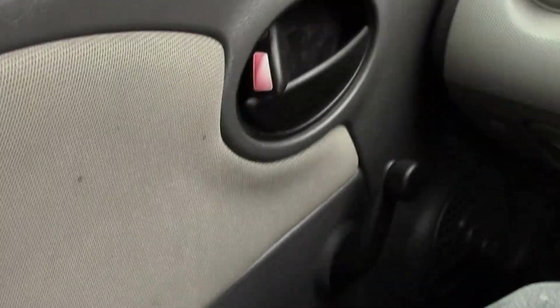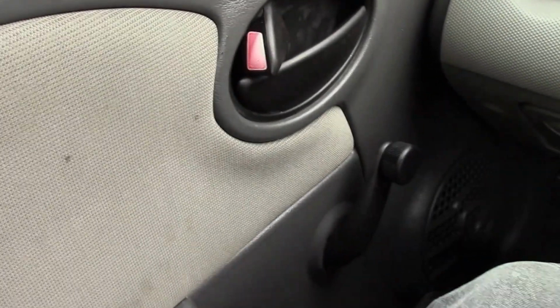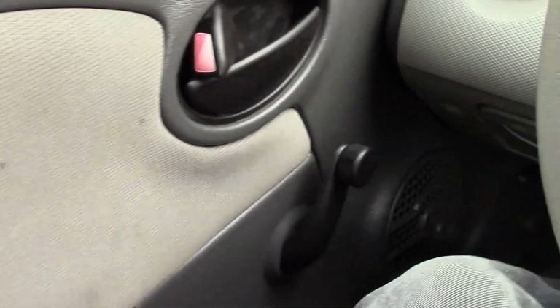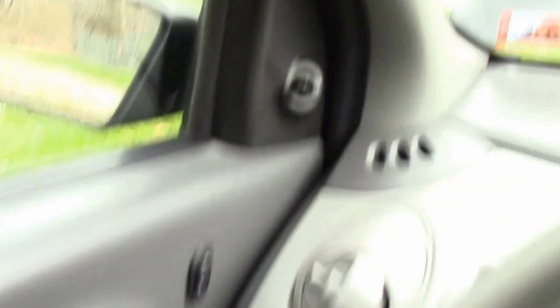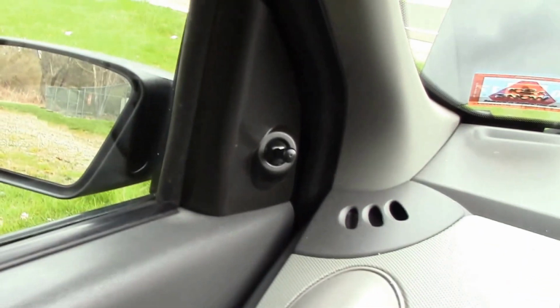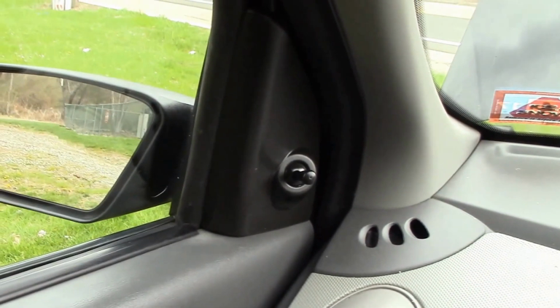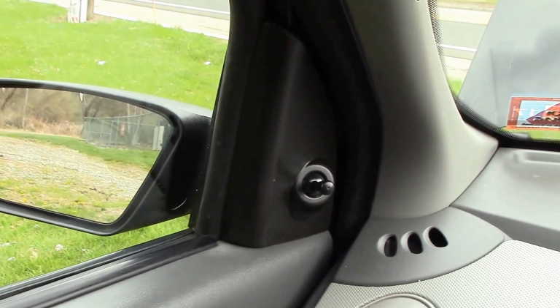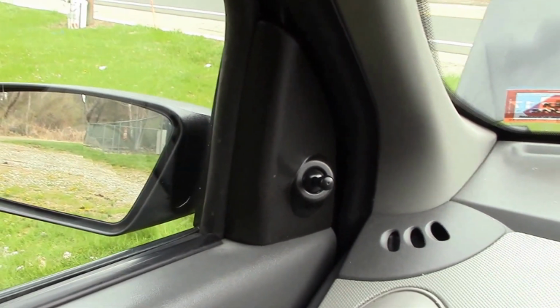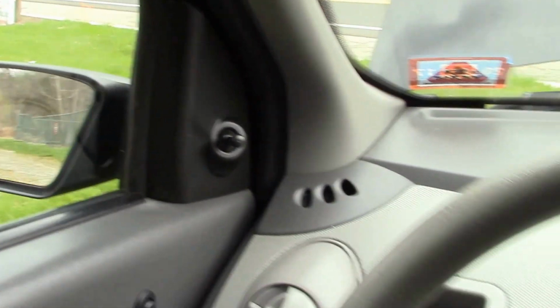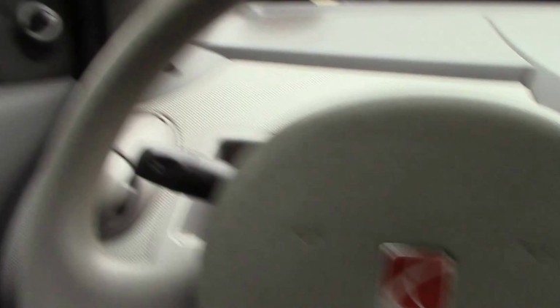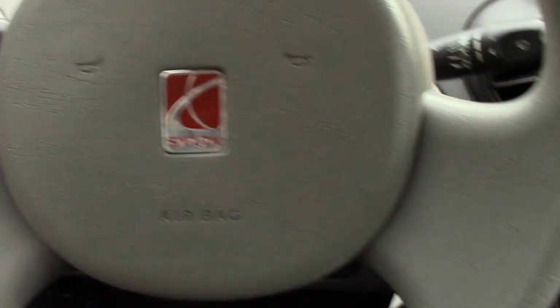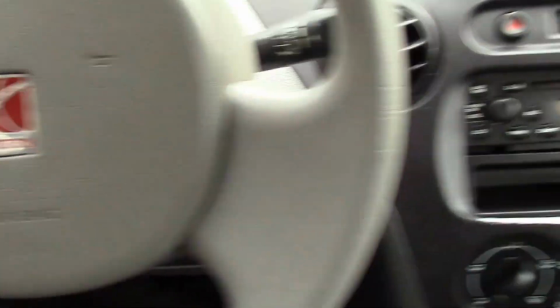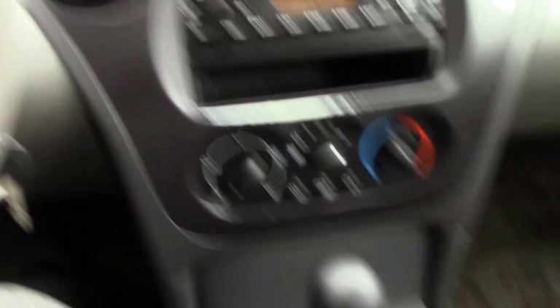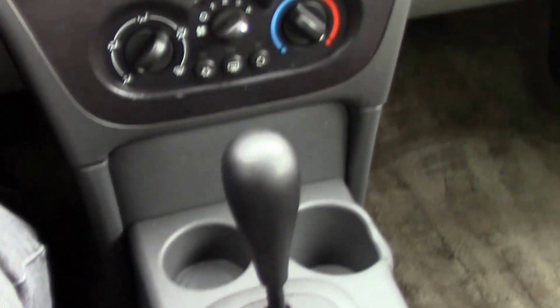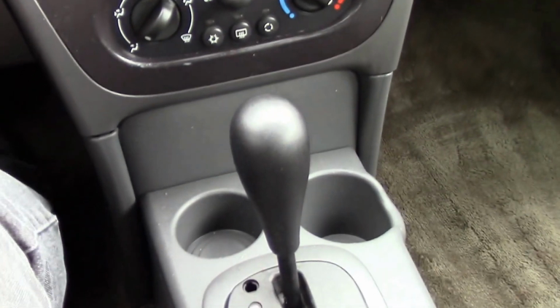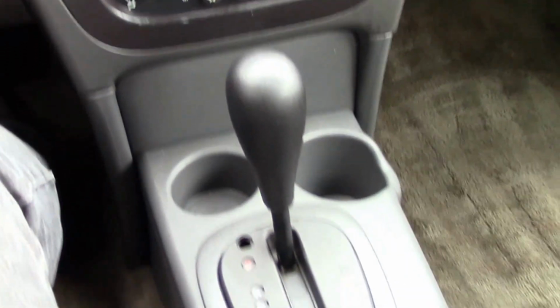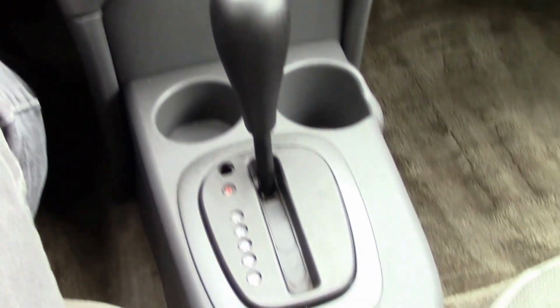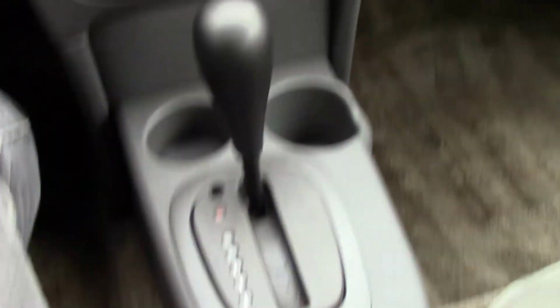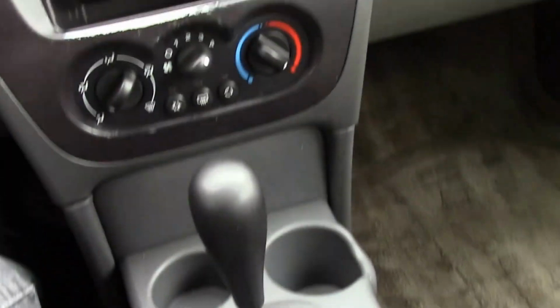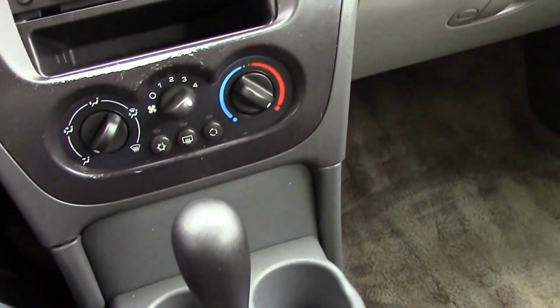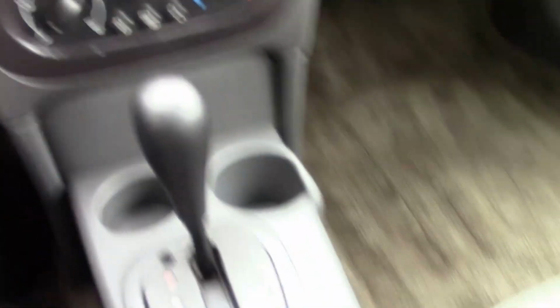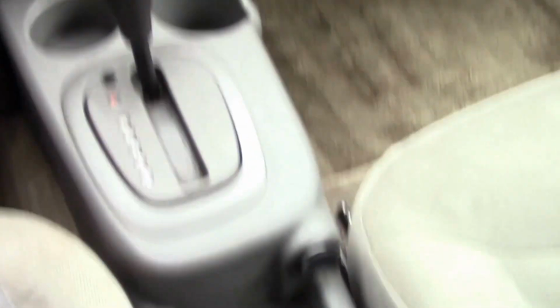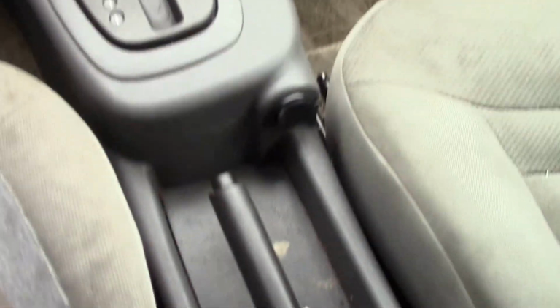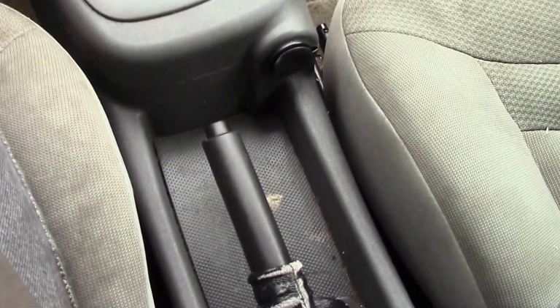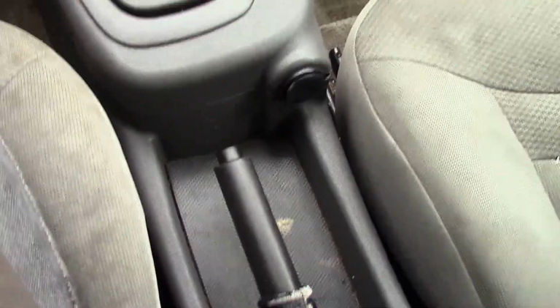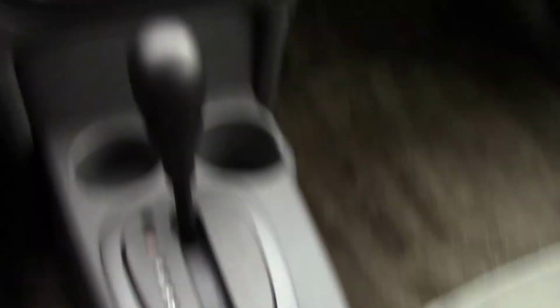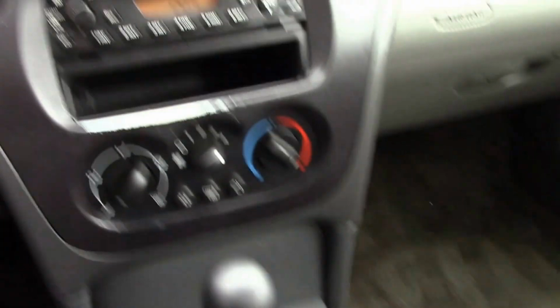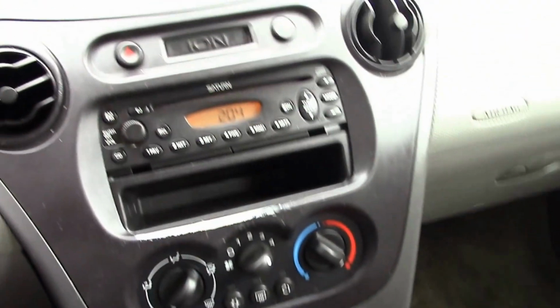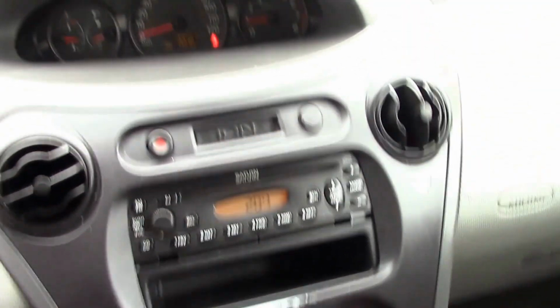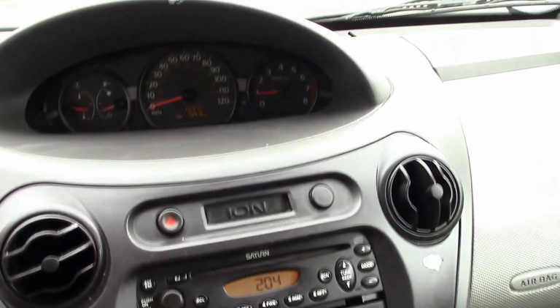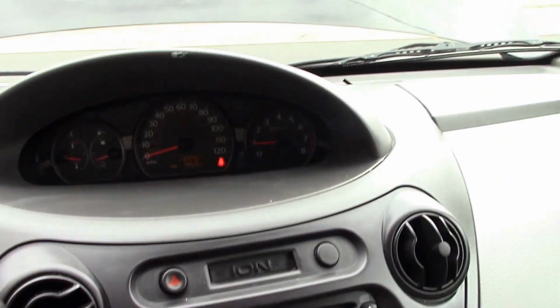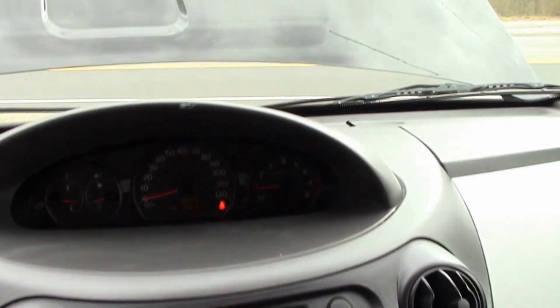So you can see we have crank windows and a manual adjustable mirror. It is an automatic, as you can see there, and our handbrake is right here in the middle as well. So like I said, pretty basic vehicle.